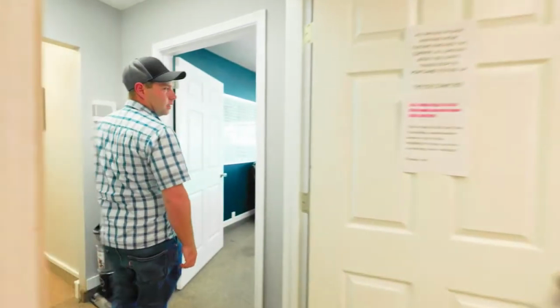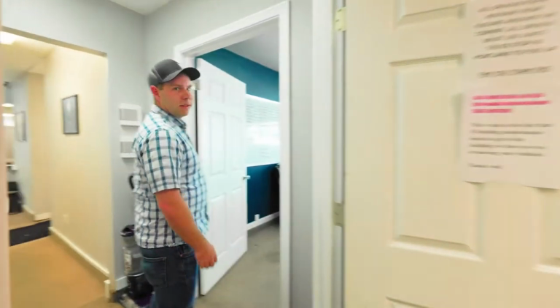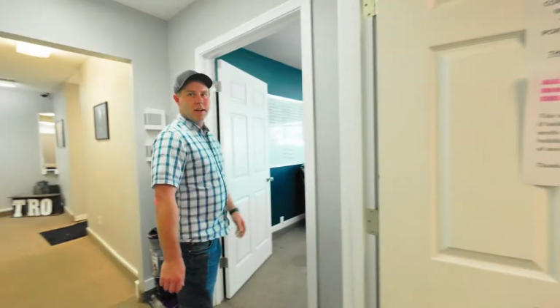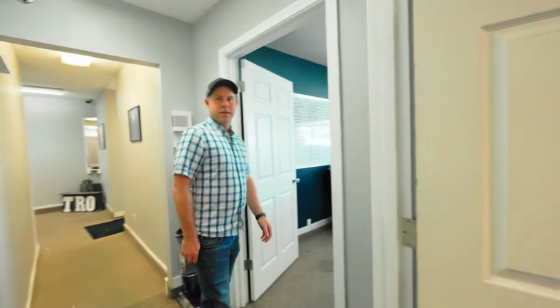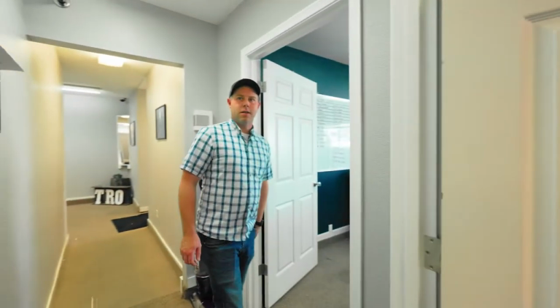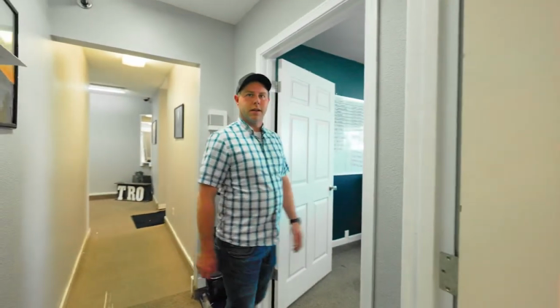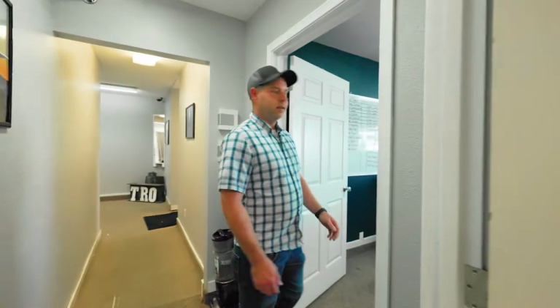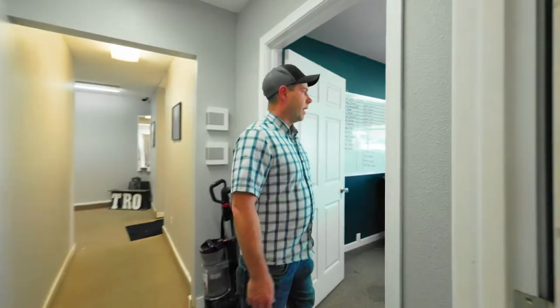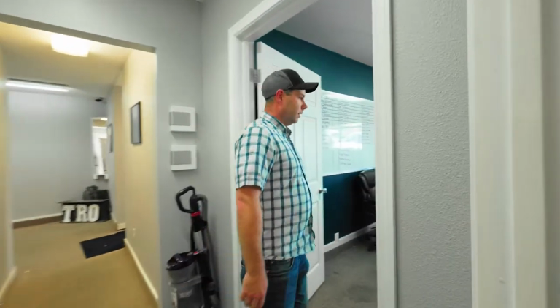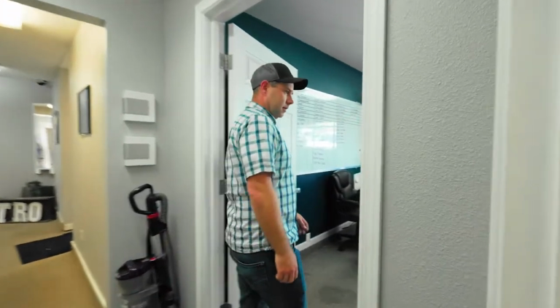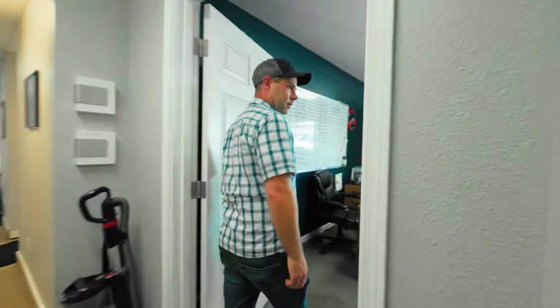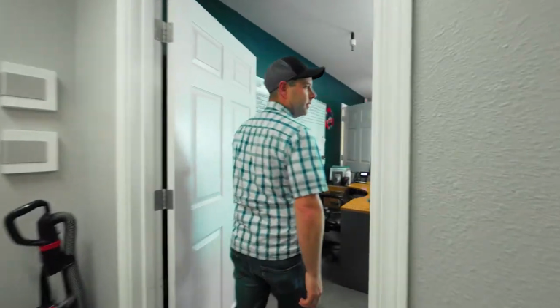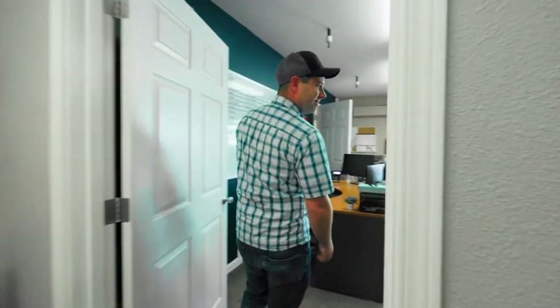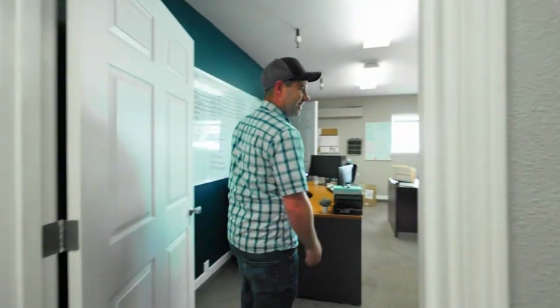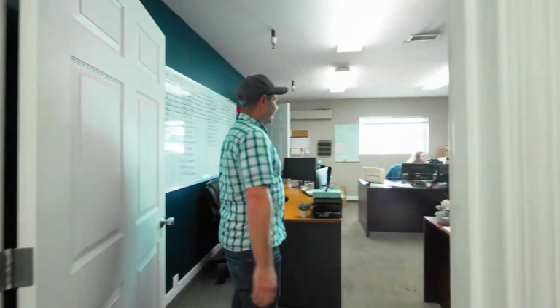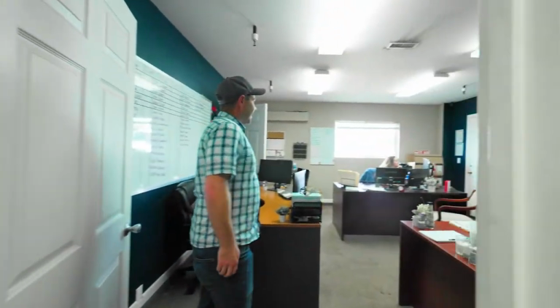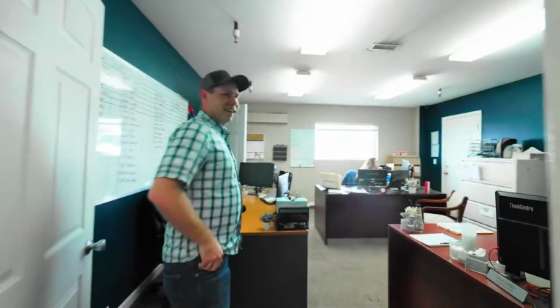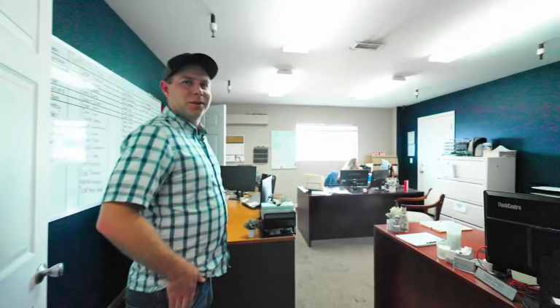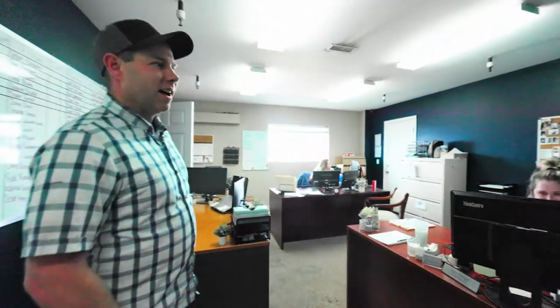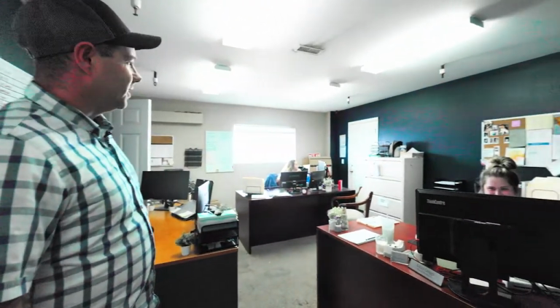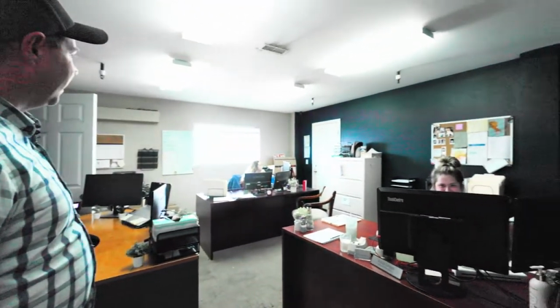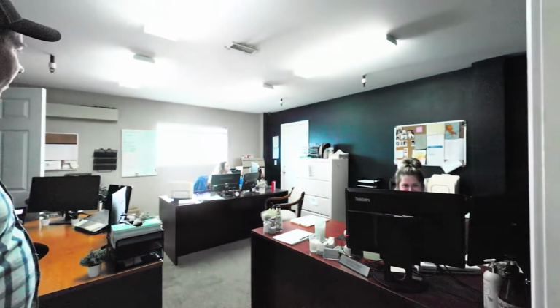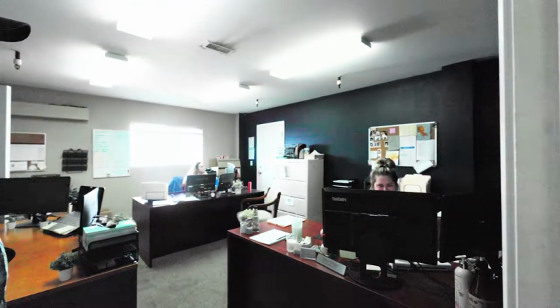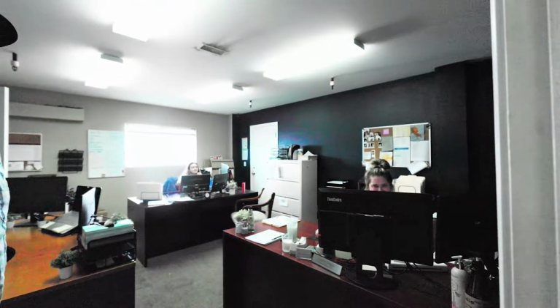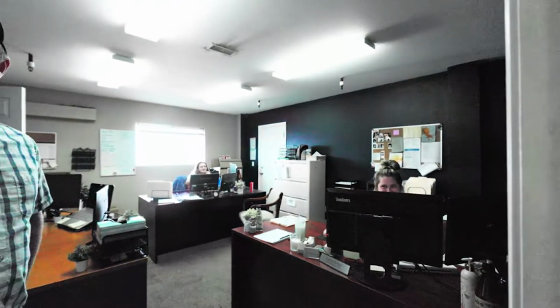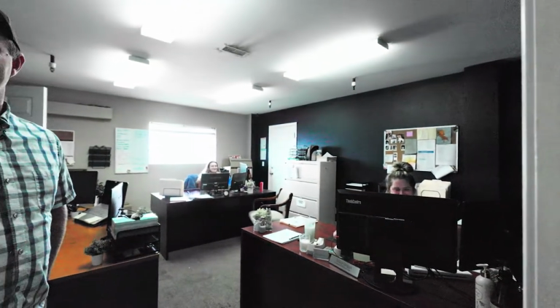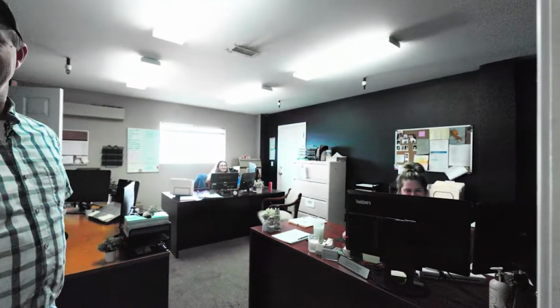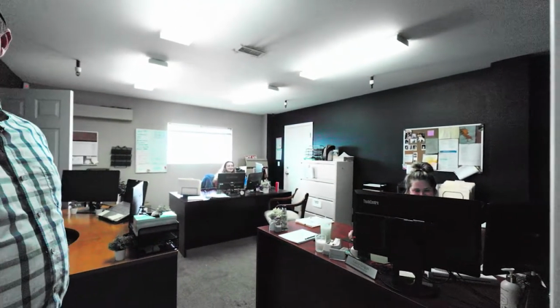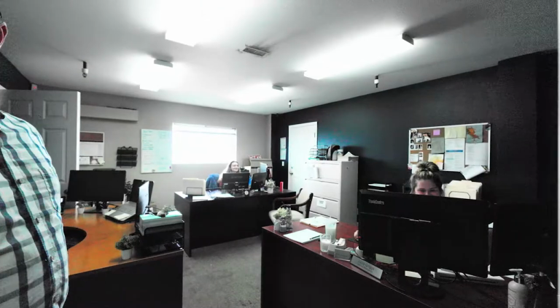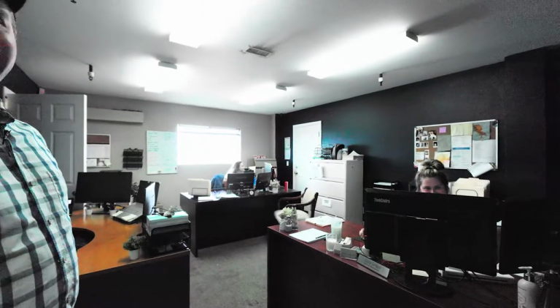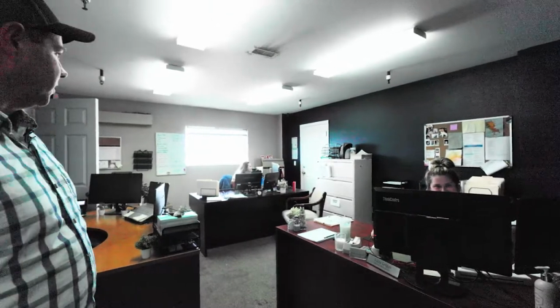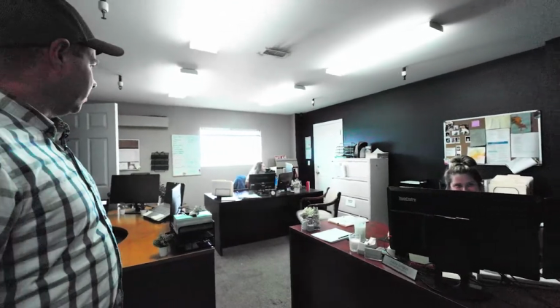This side of the office is all the accounting. In here we have Lizzie and Emily. They work with accounts payable and accounts receivable.